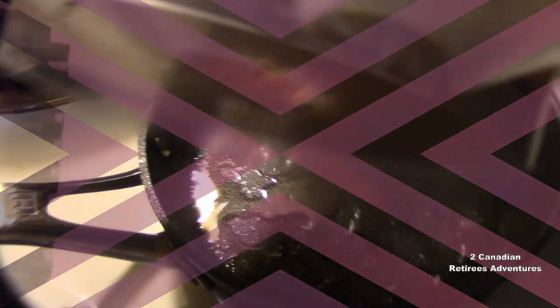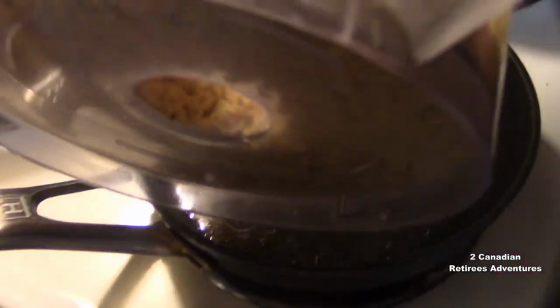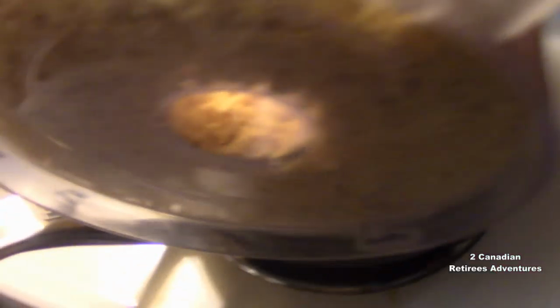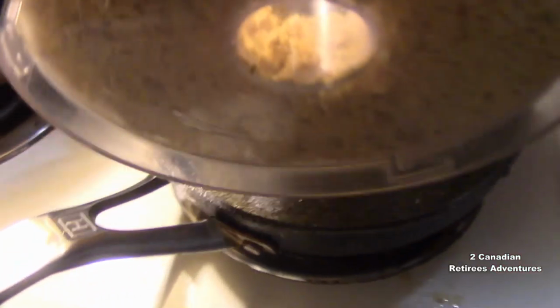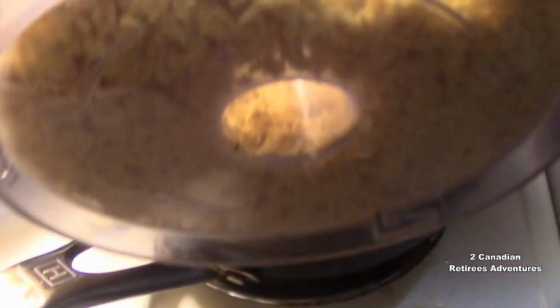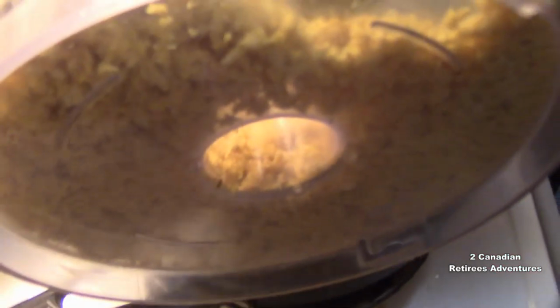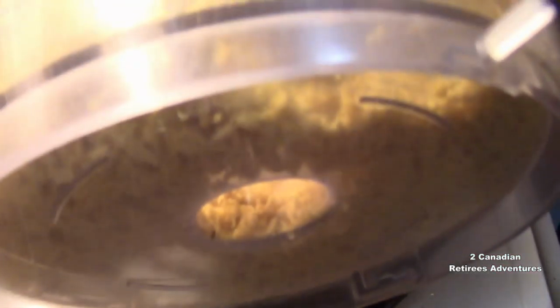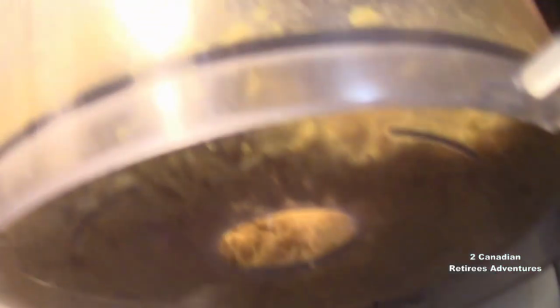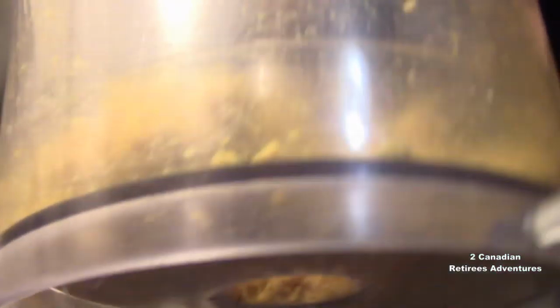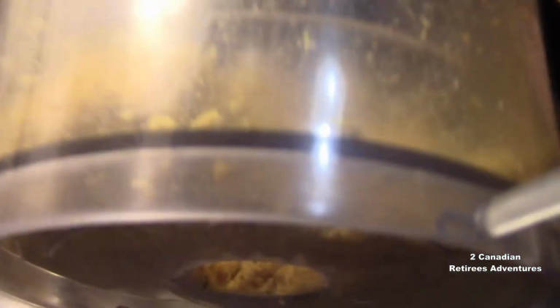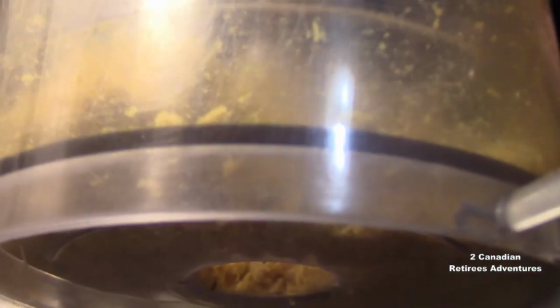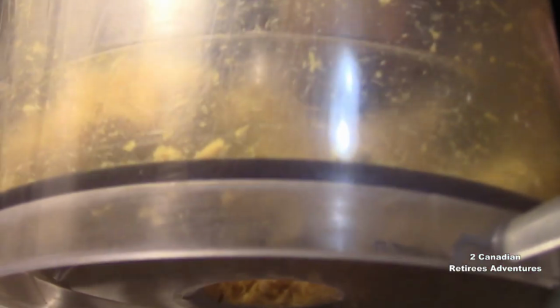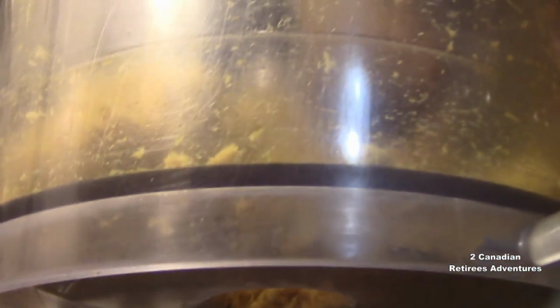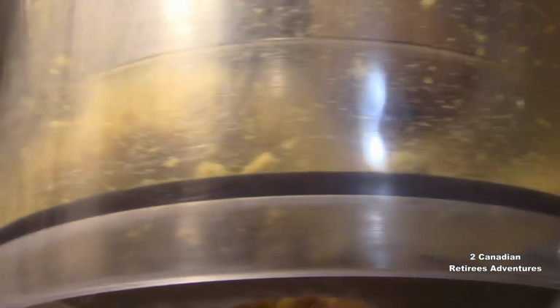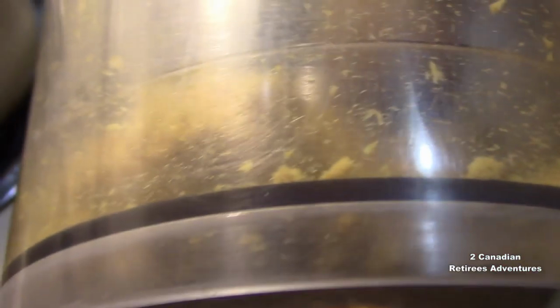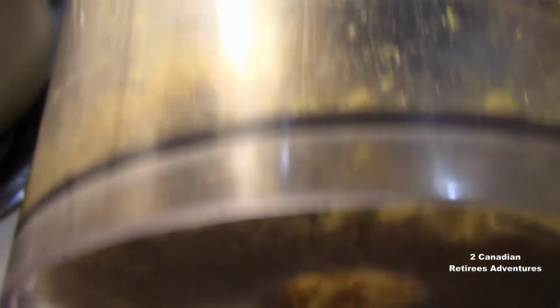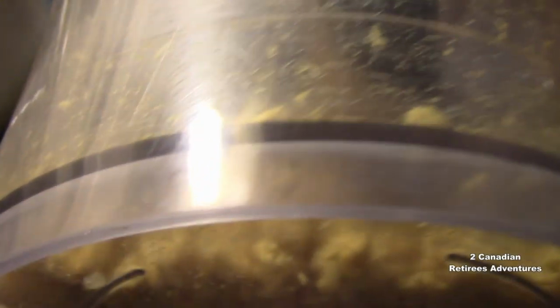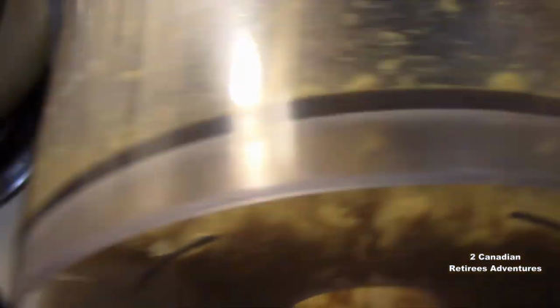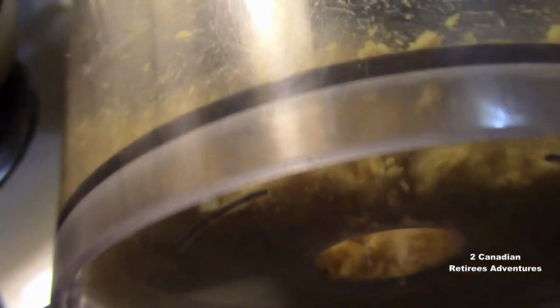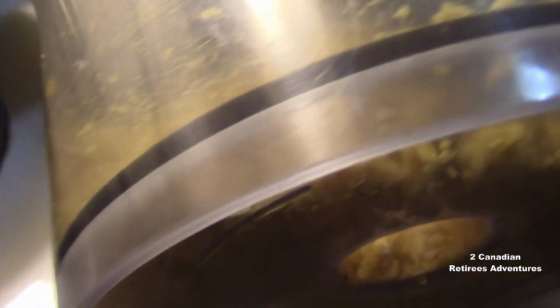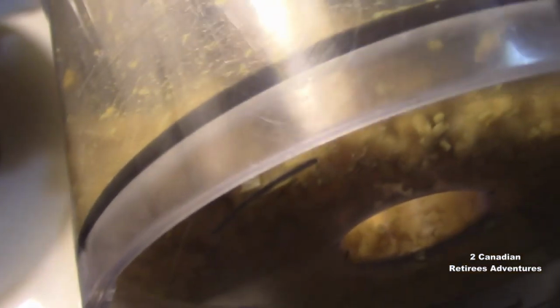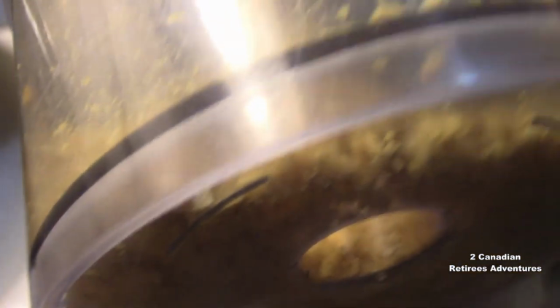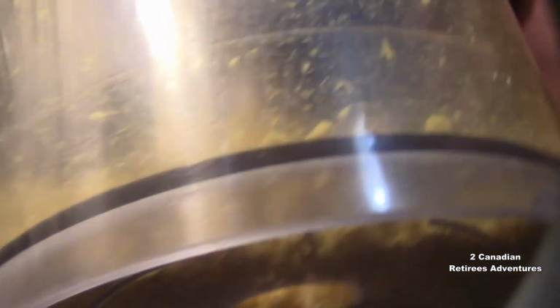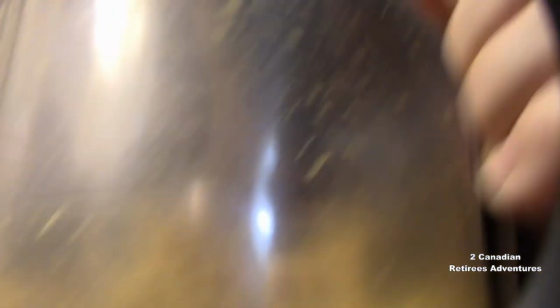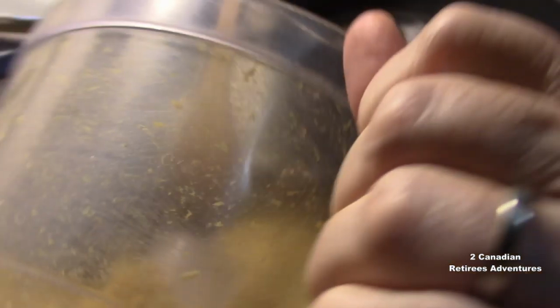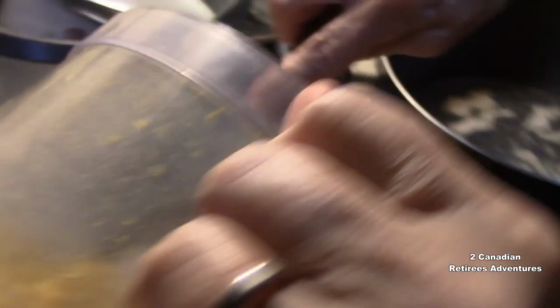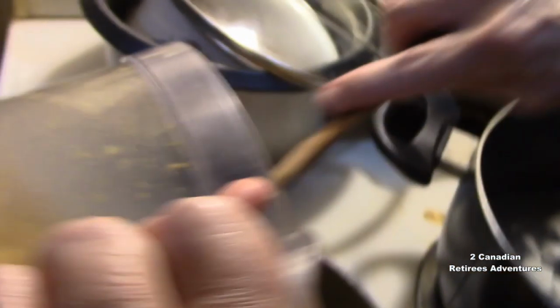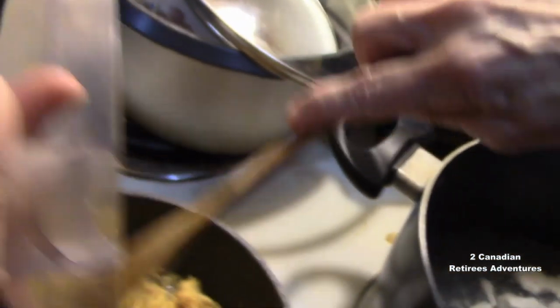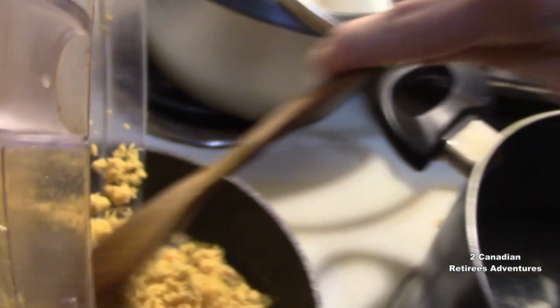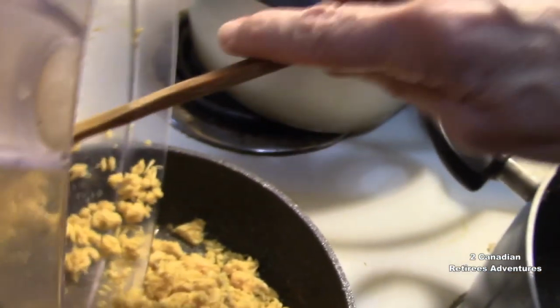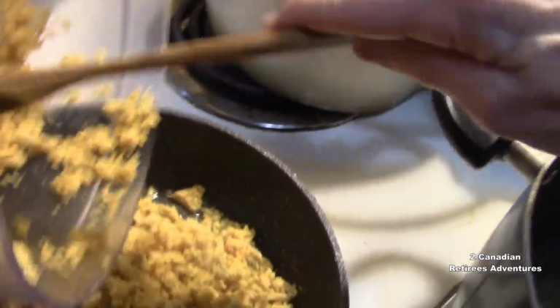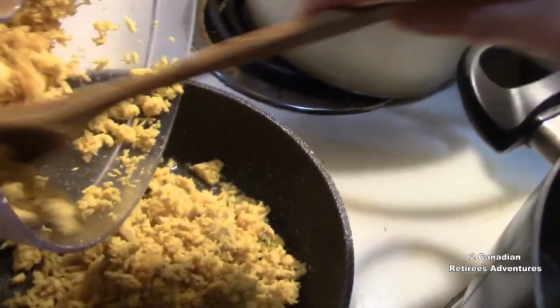What are you making? Cotton pork. First I boil 200 grams of pork in salted water.